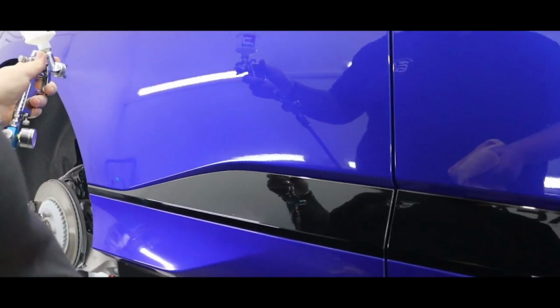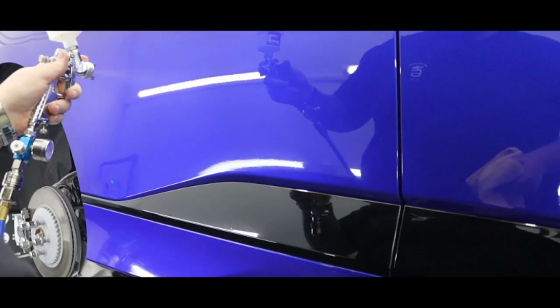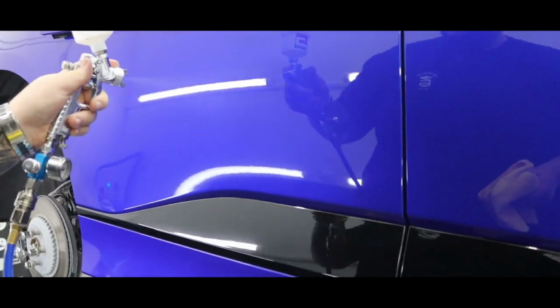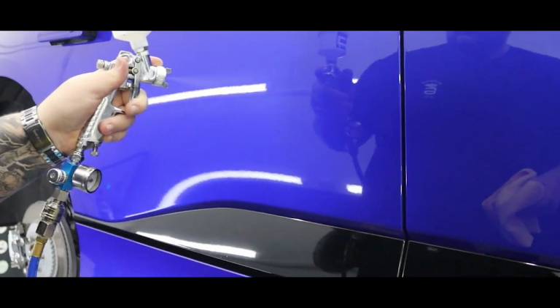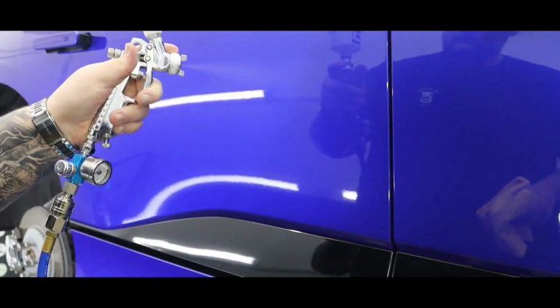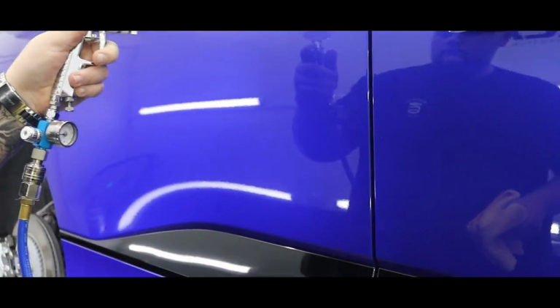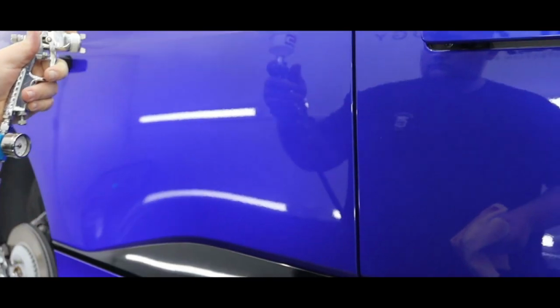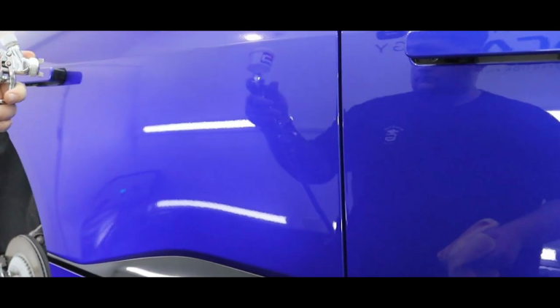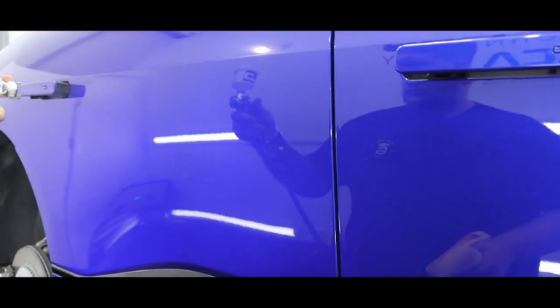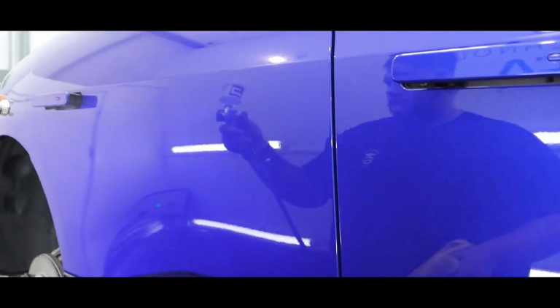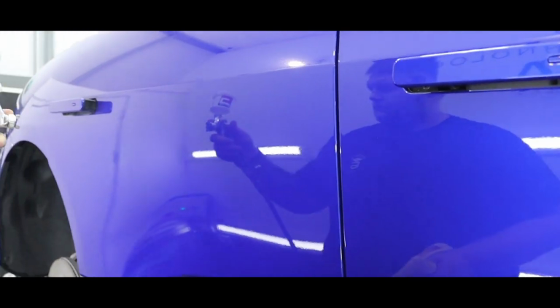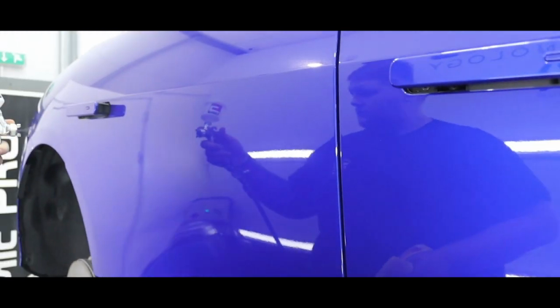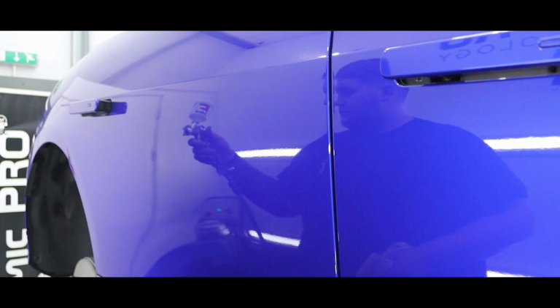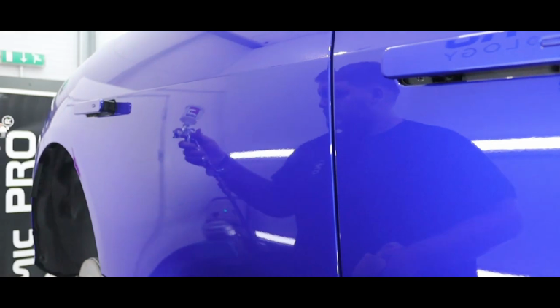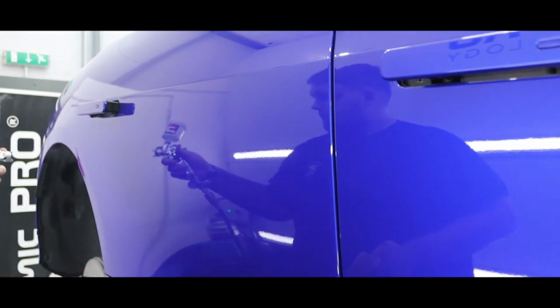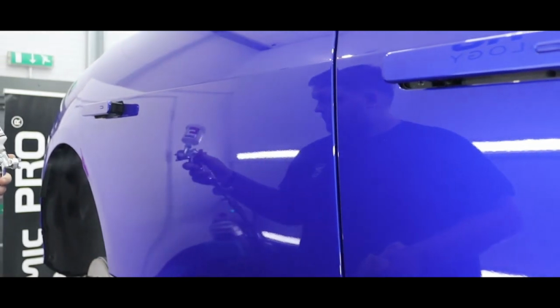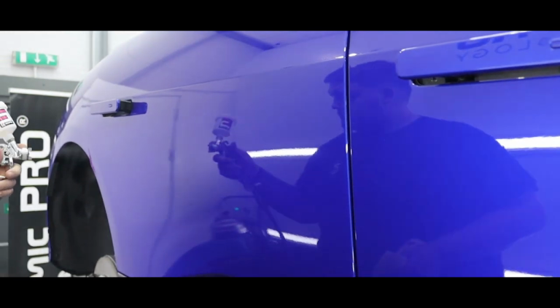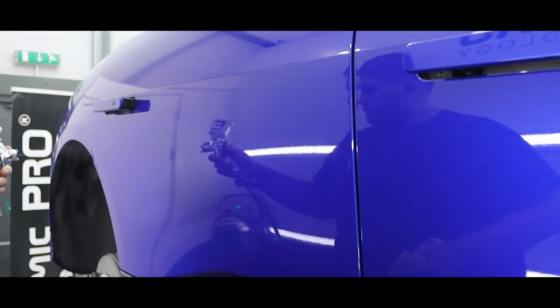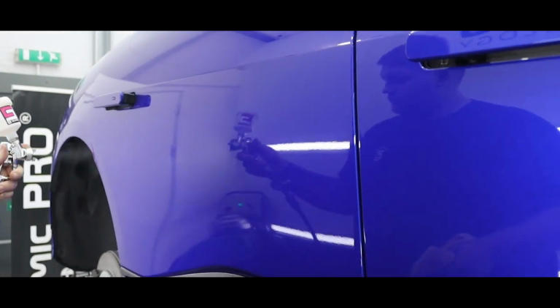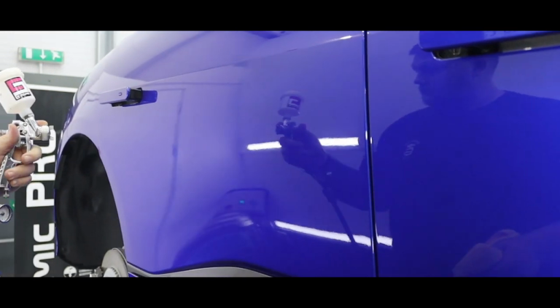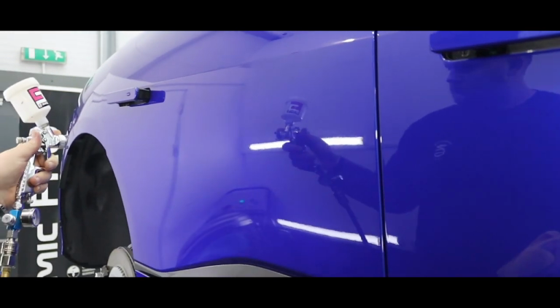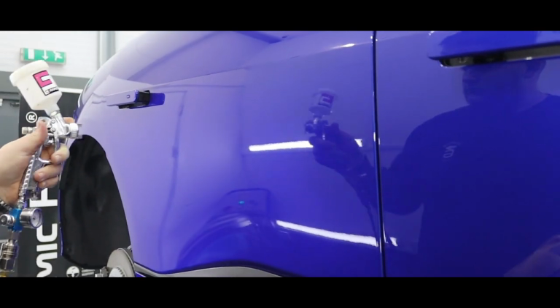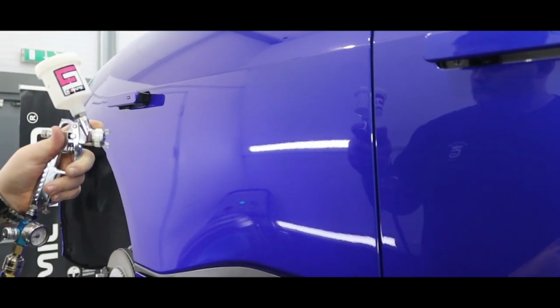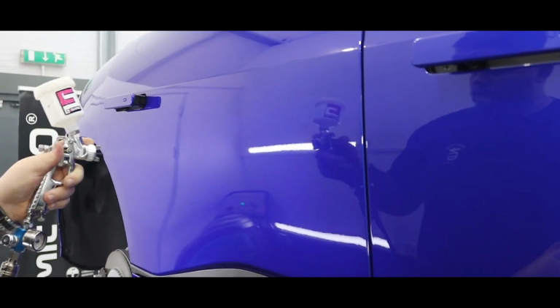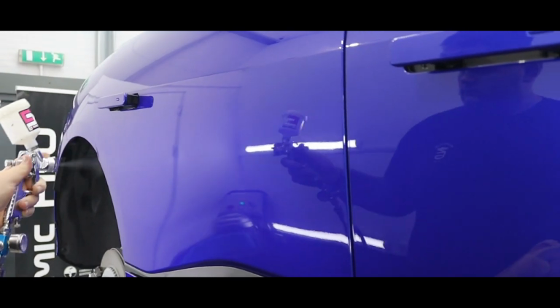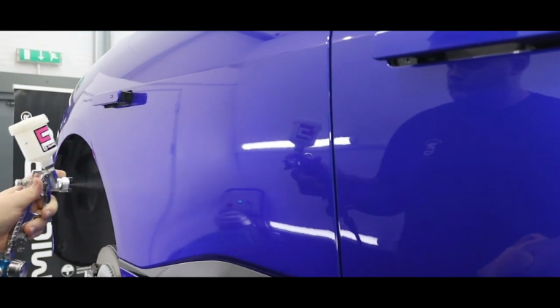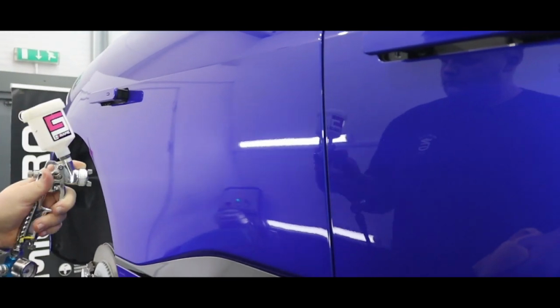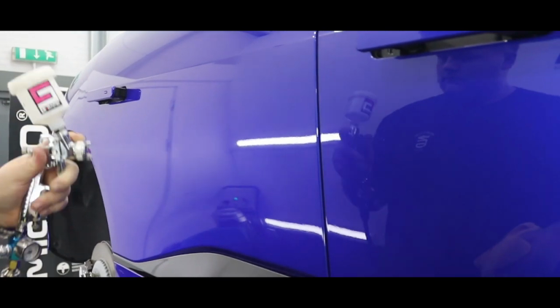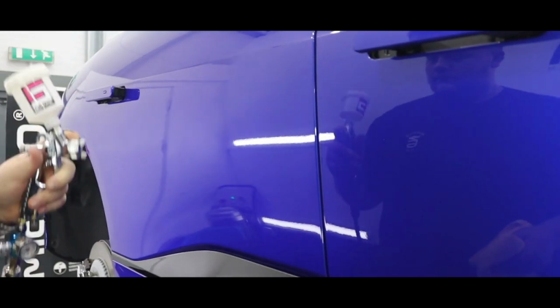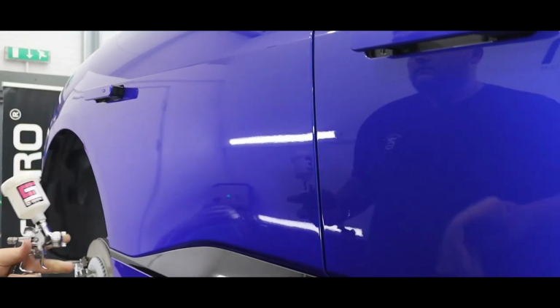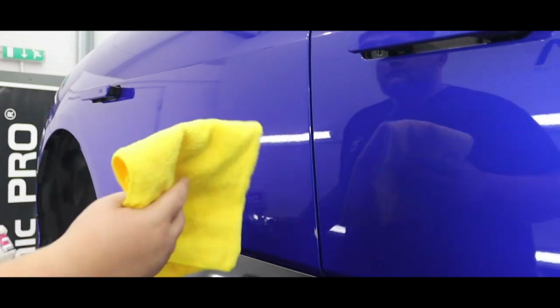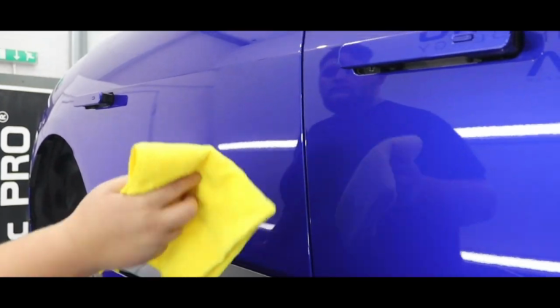You may notice Callum is using one of our spray guns rather than an application pad to apply the top coat. This is a great benefit of top coat, as it just means you can get as much coverage of the car as possible.